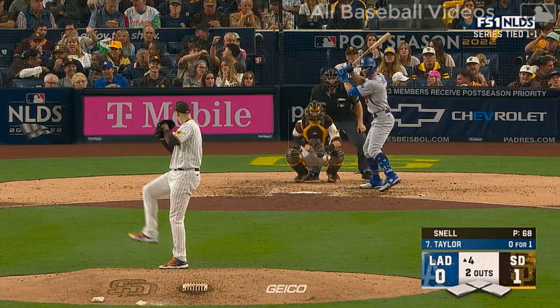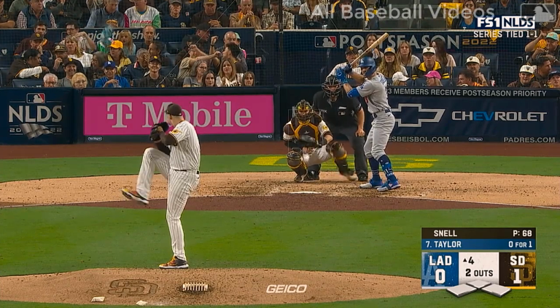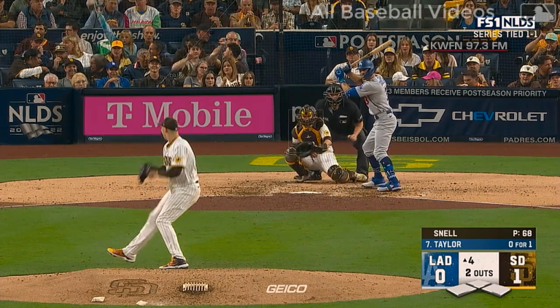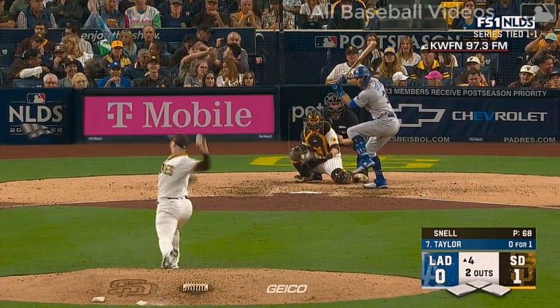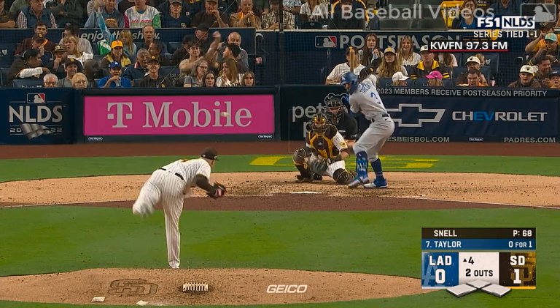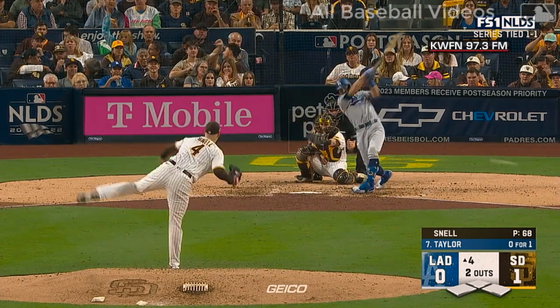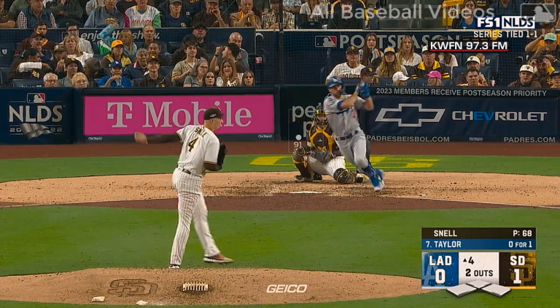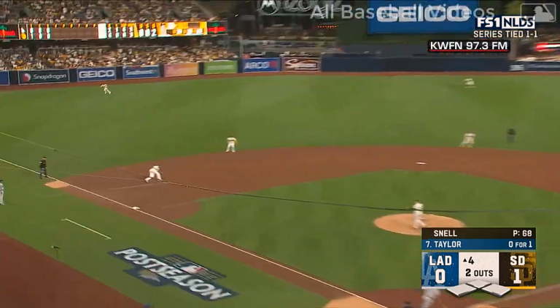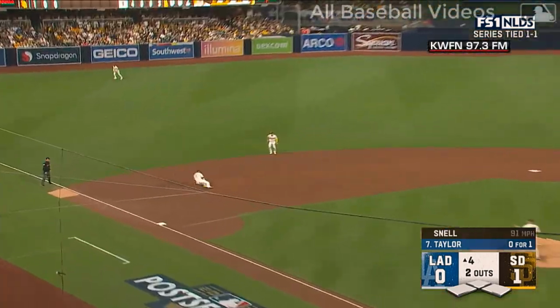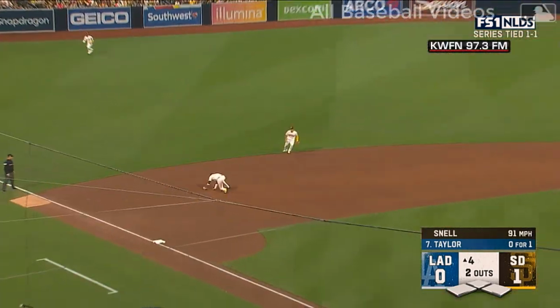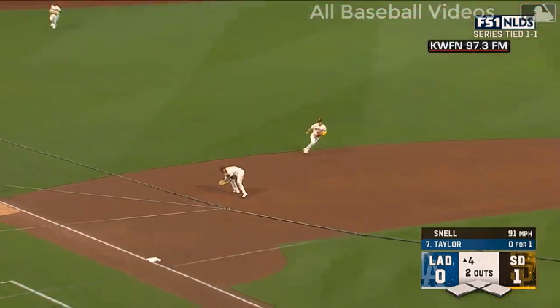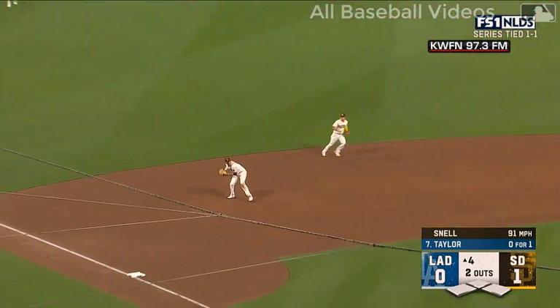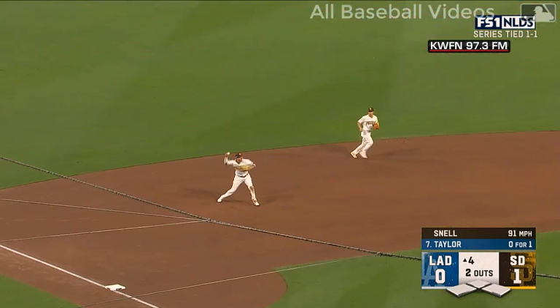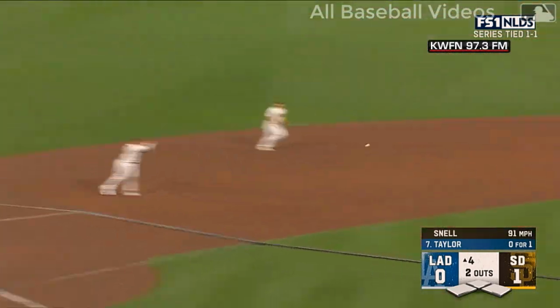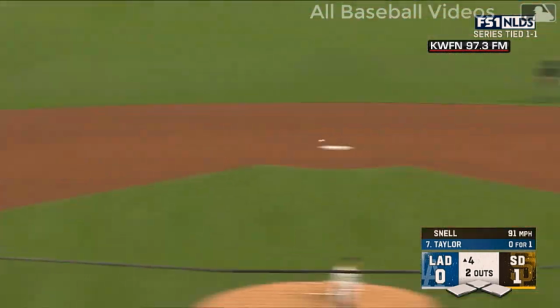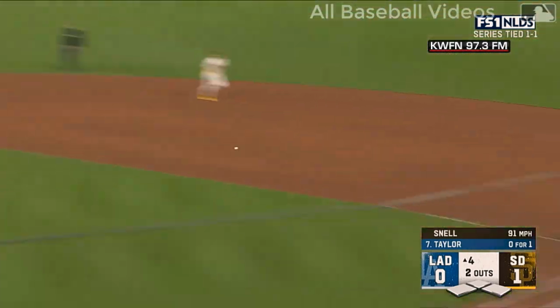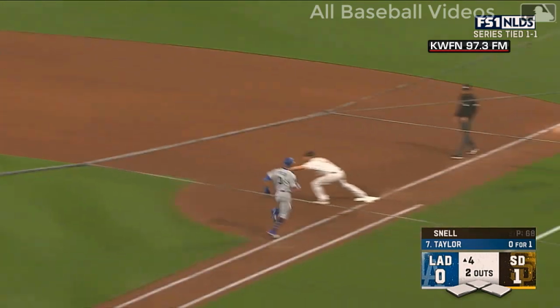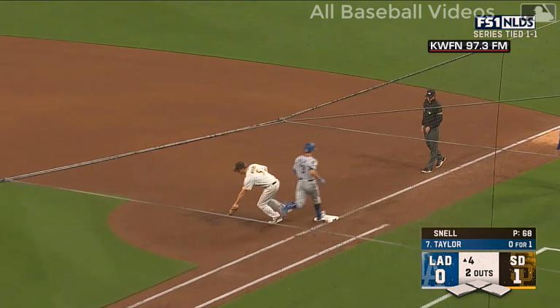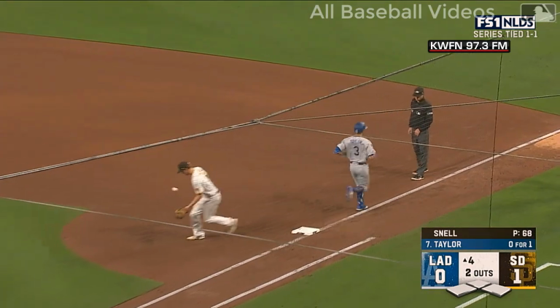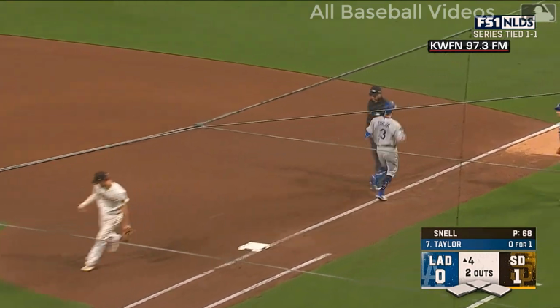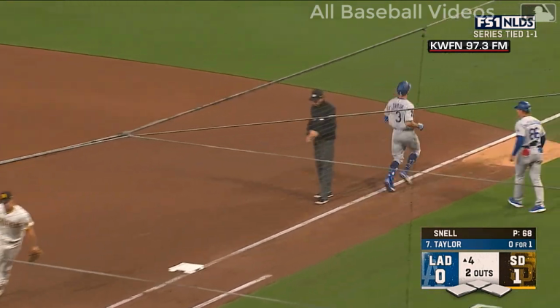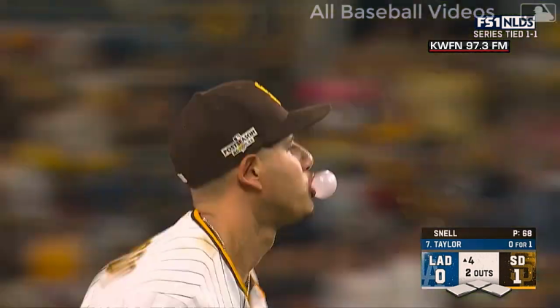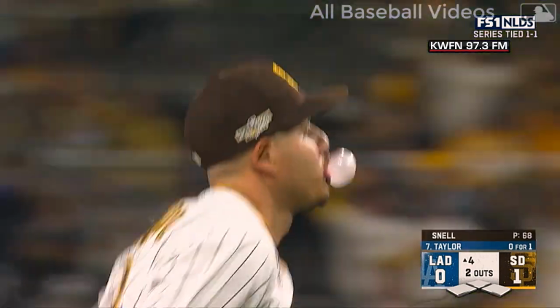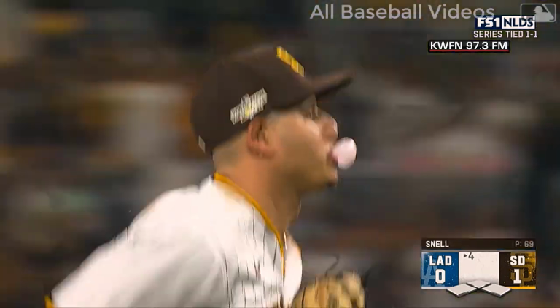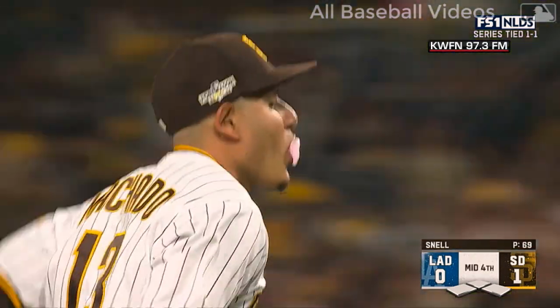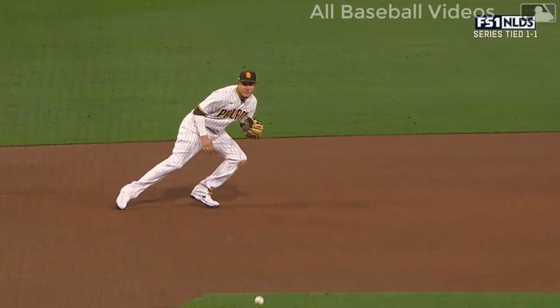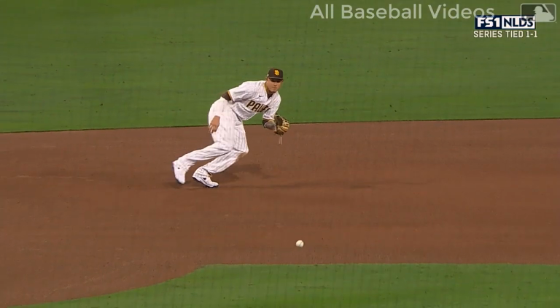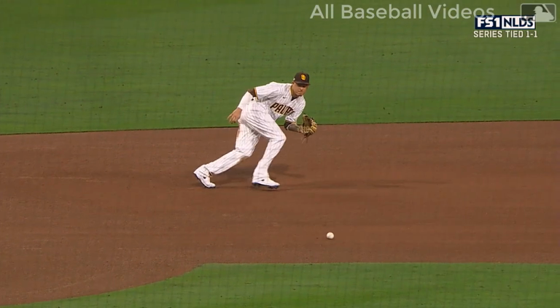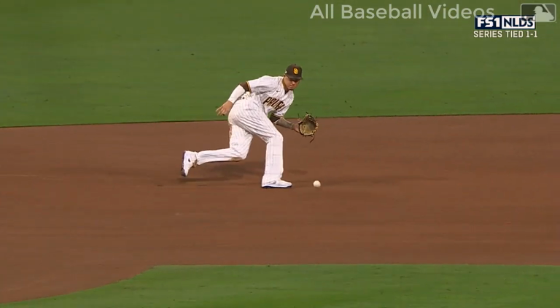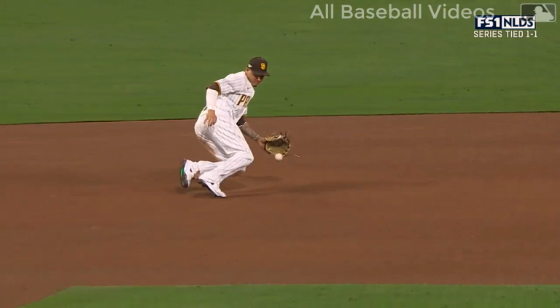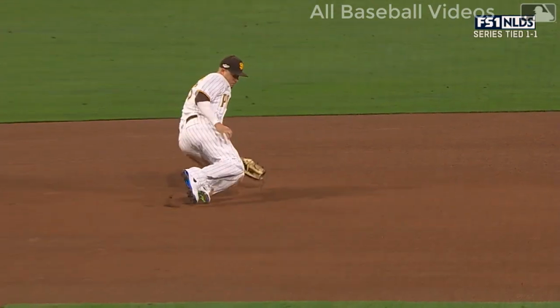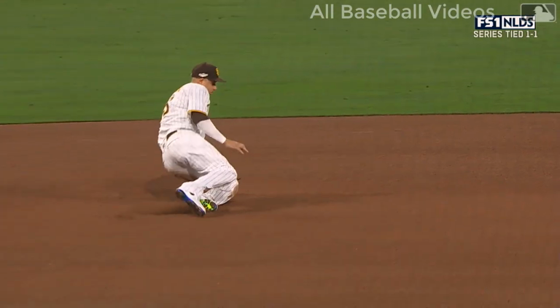Here's Chris Taylor, 0 for 1 with a strikeout — swings at the first pitch, grounds it sharply to Manny. Sliding to his left, he's got it, gets up, throw to first is in time. He continues to shine and sparkle on defense.